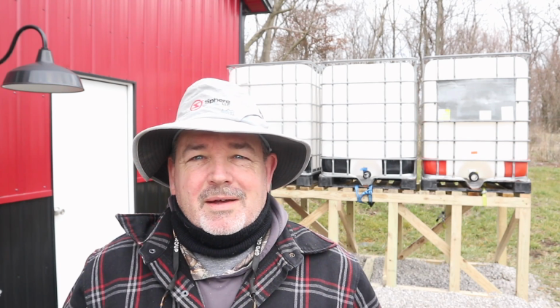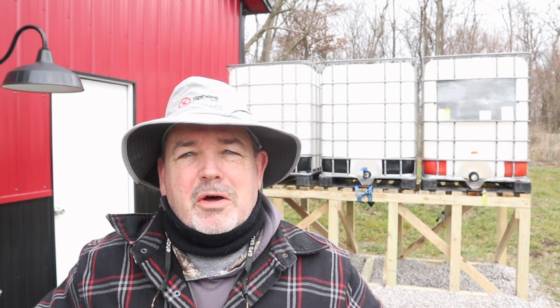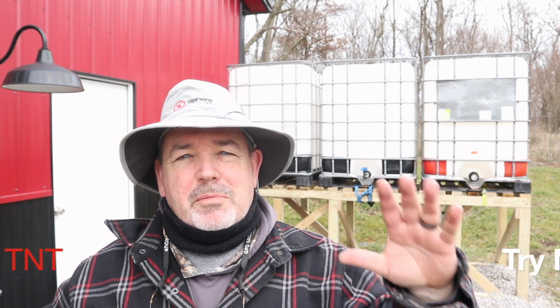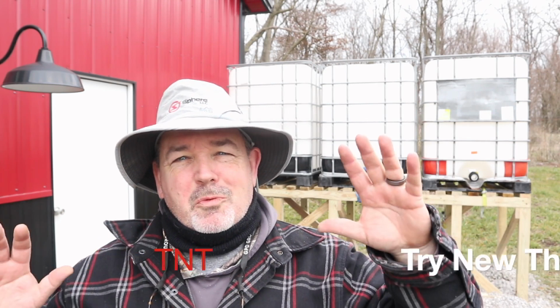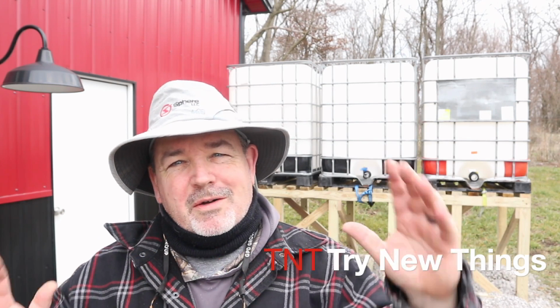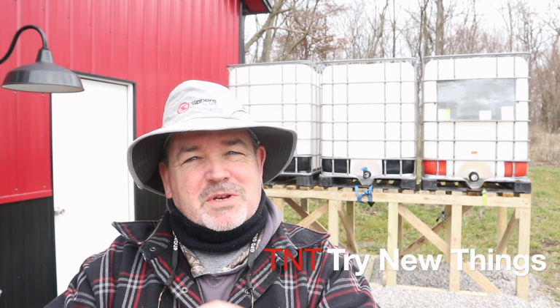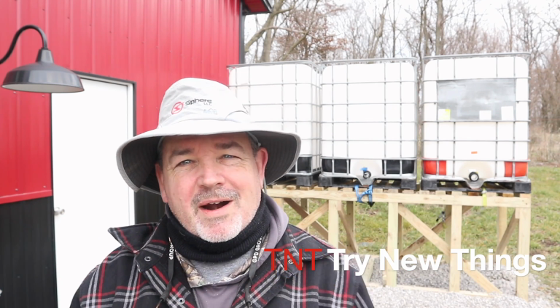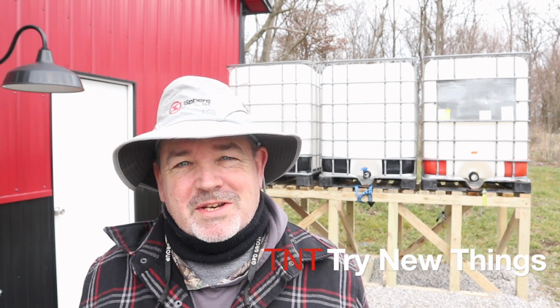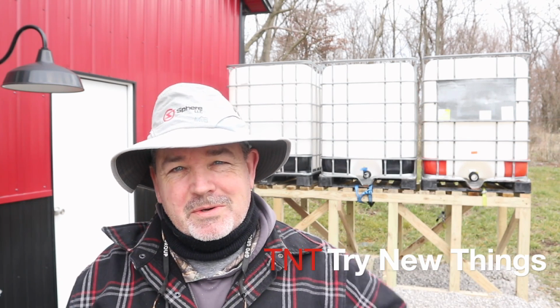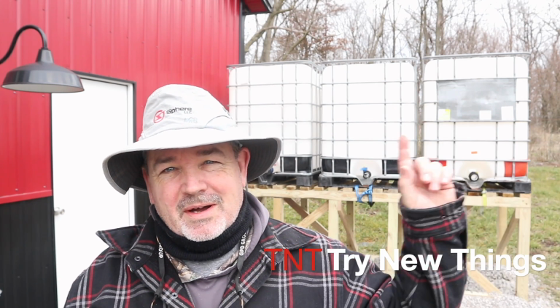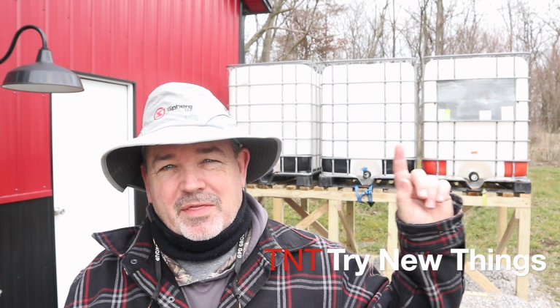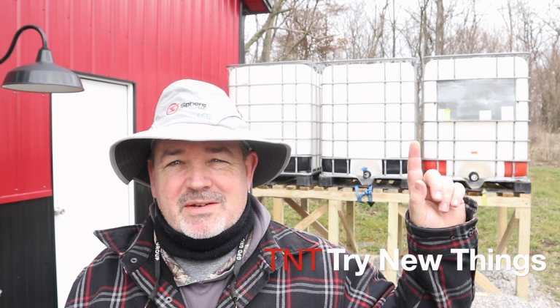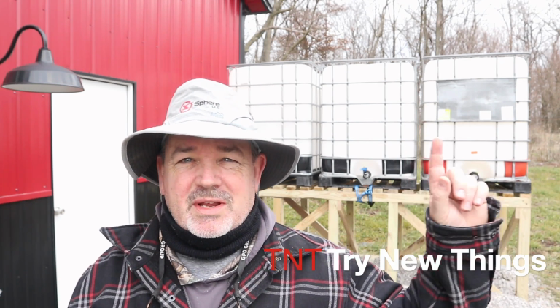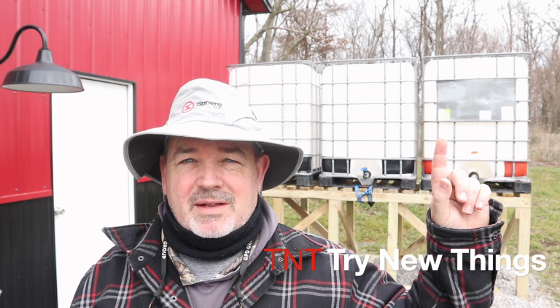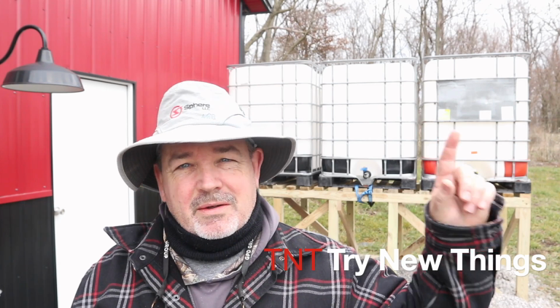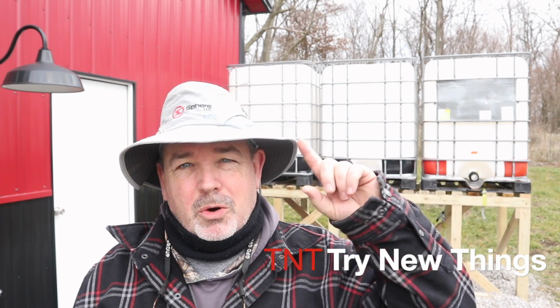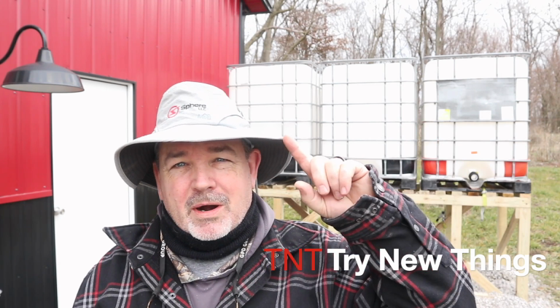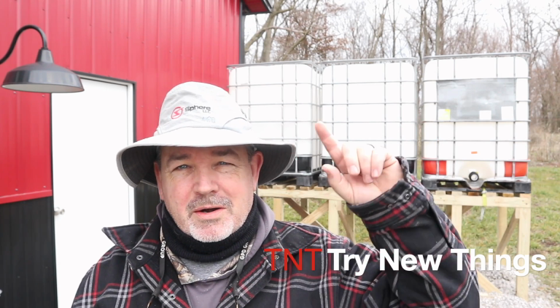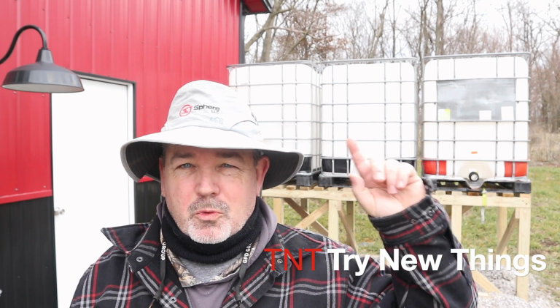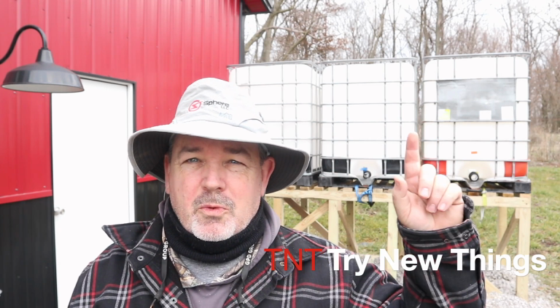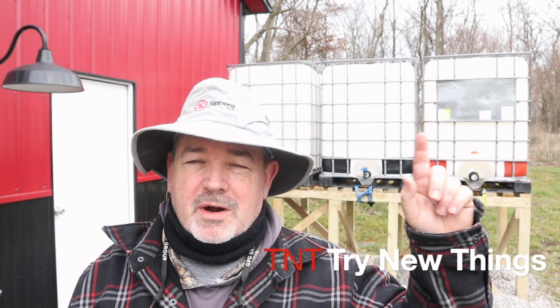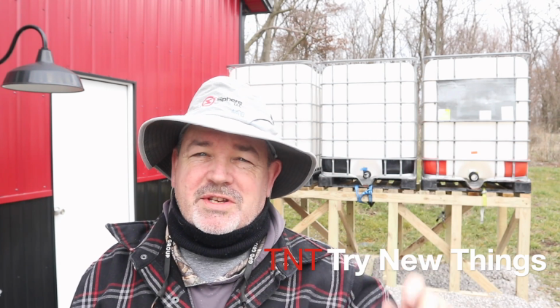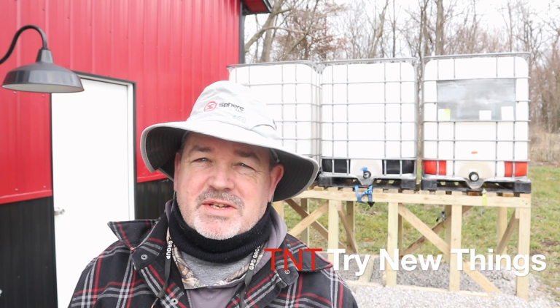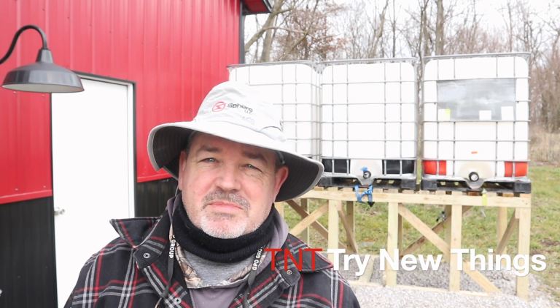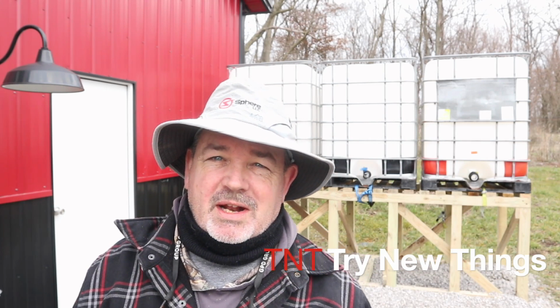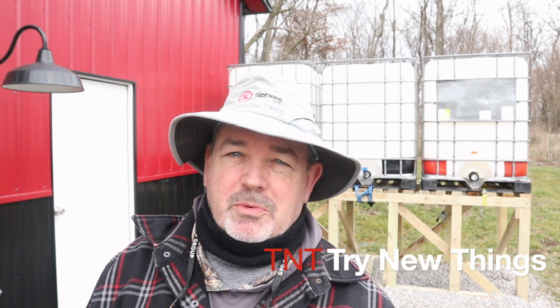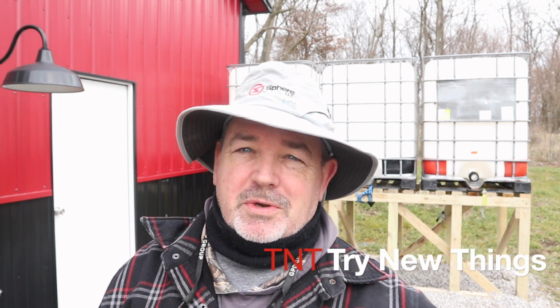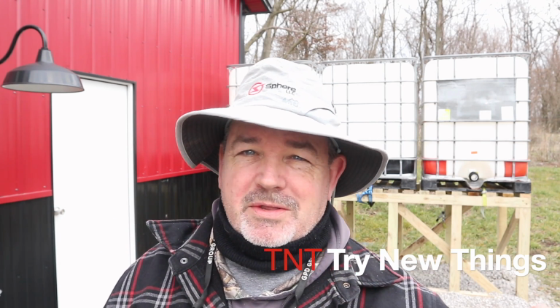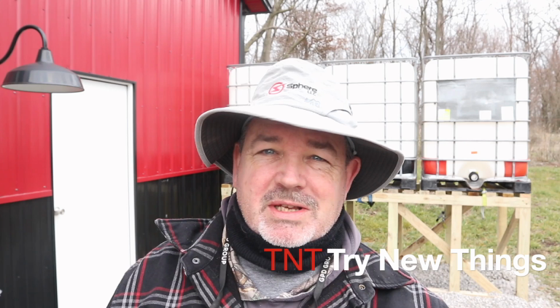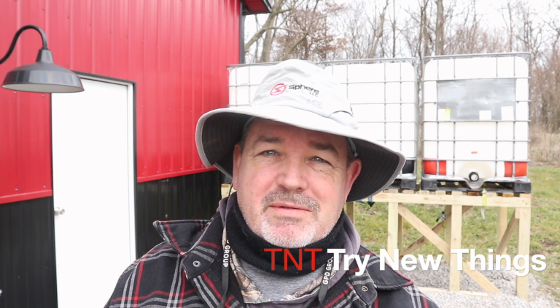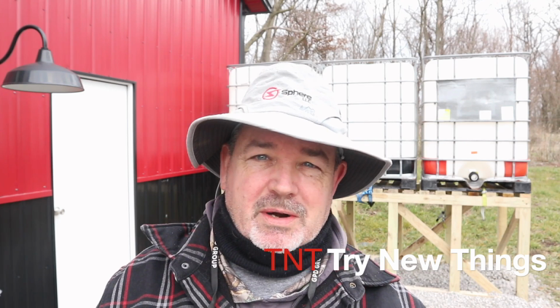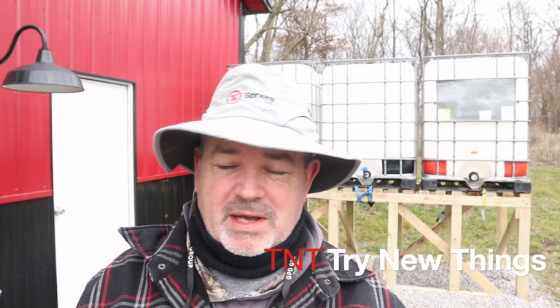Hello there everybody, welcome to part 2 of the 1,000 gallon pole barn rainwater harvesting system setup that we're doing here at T&T Farms.